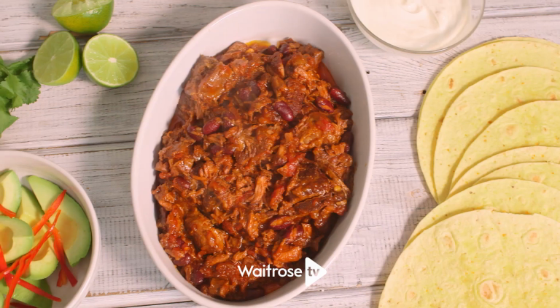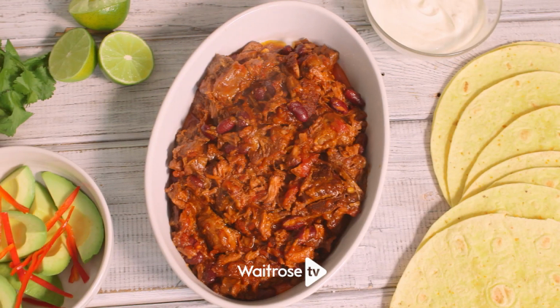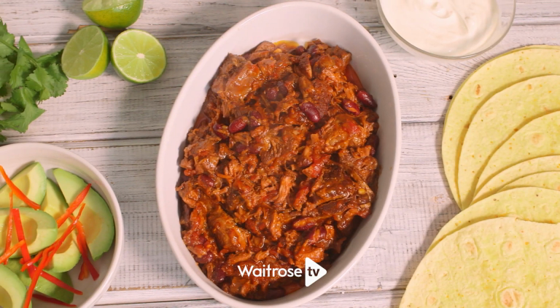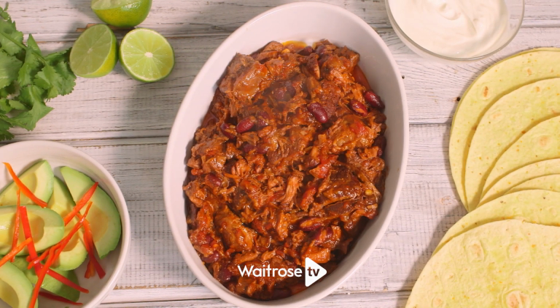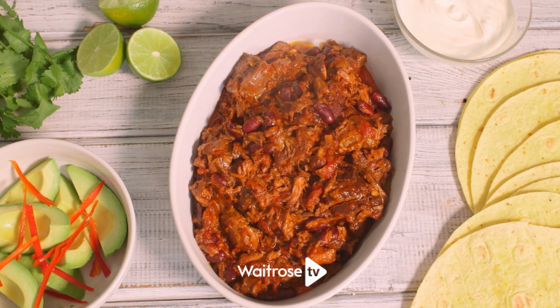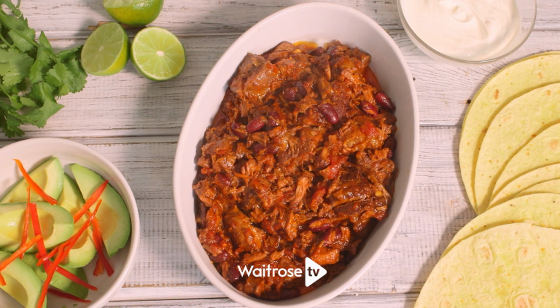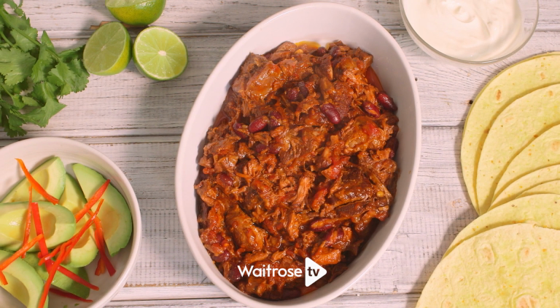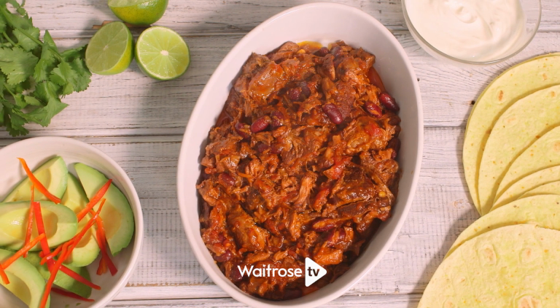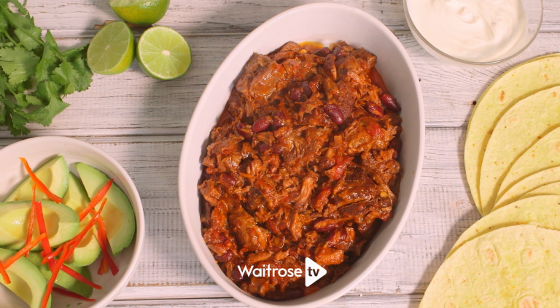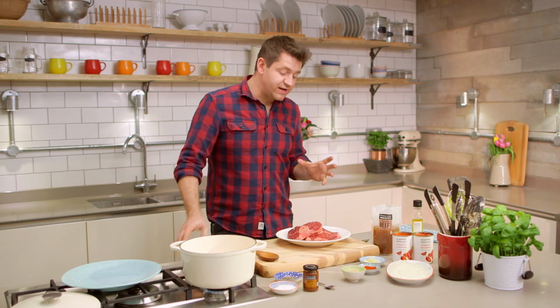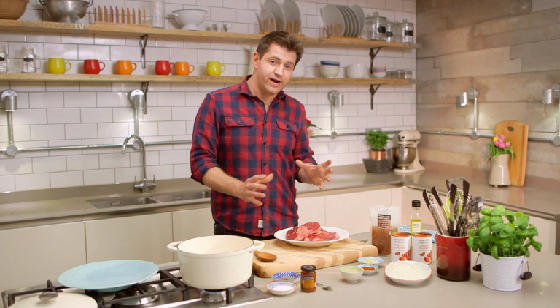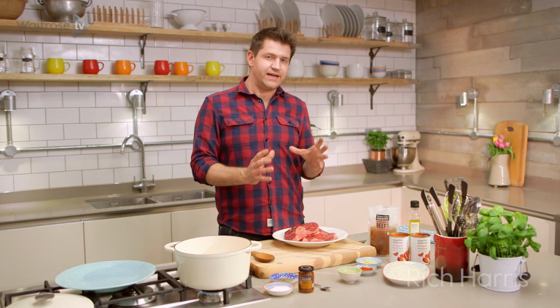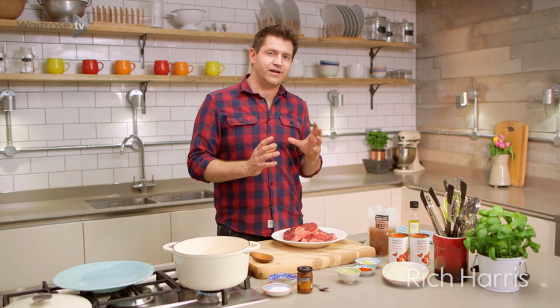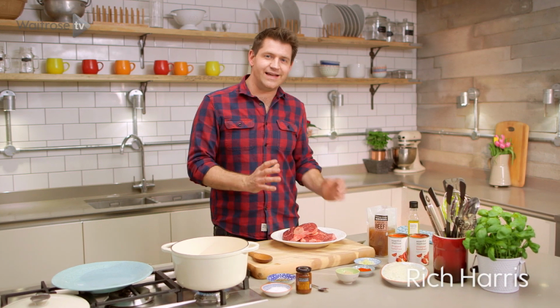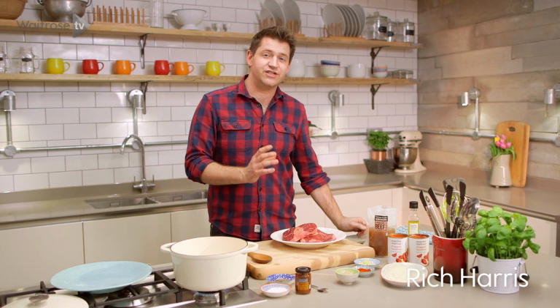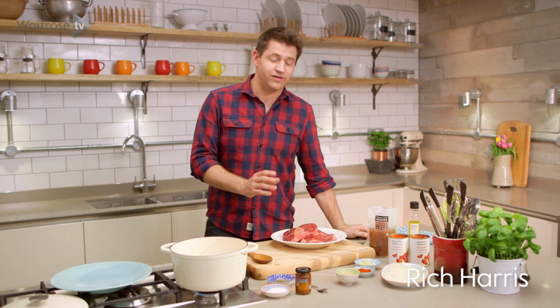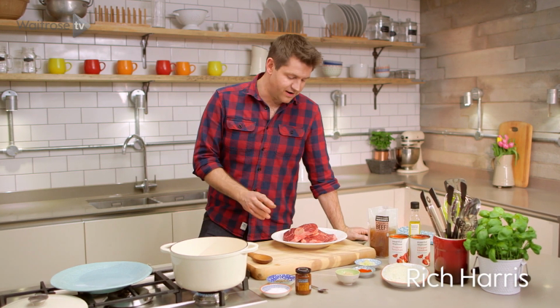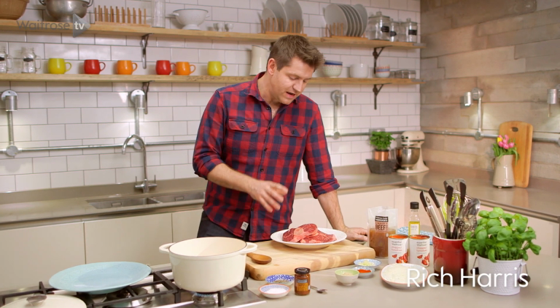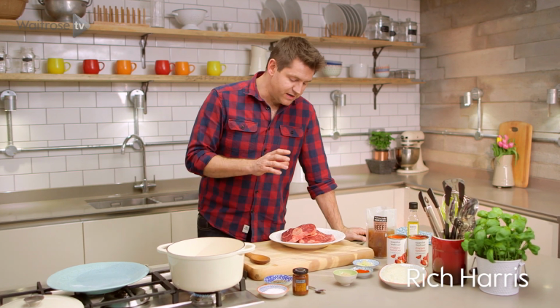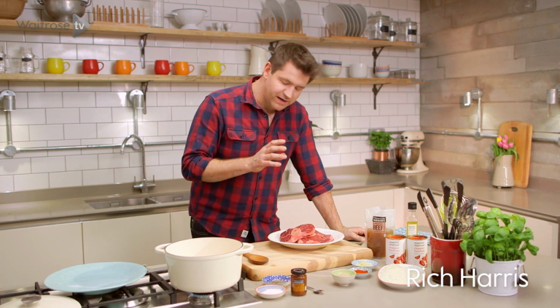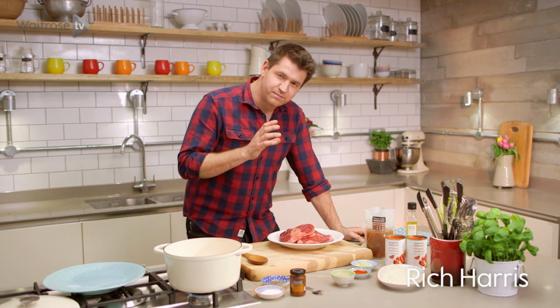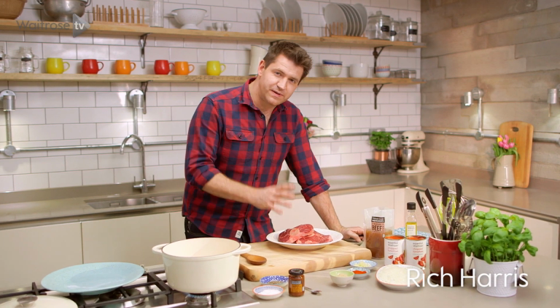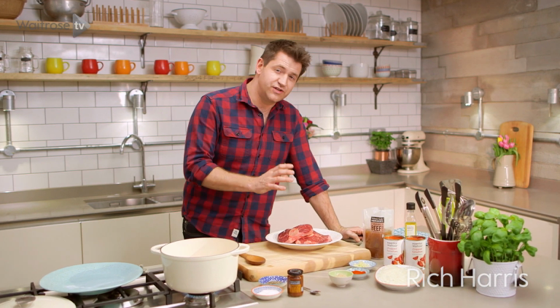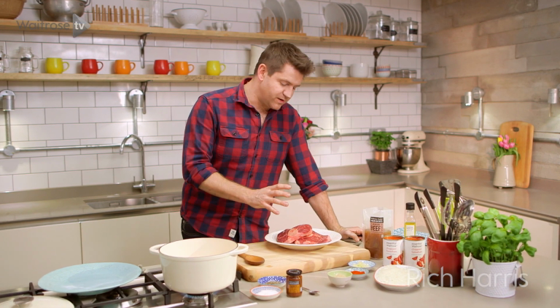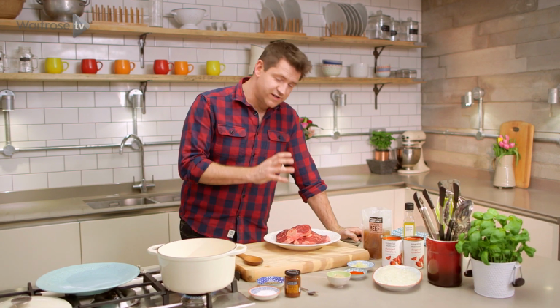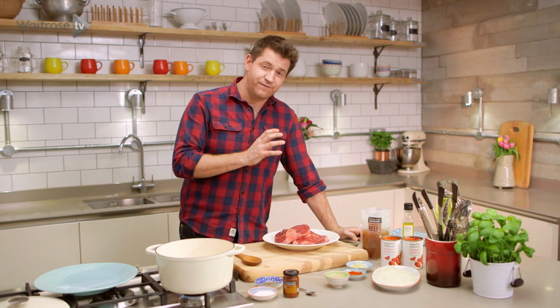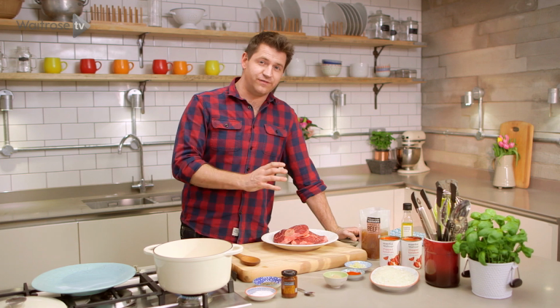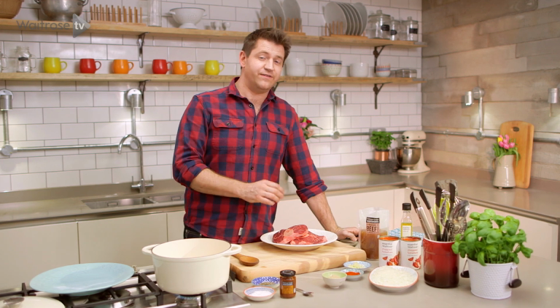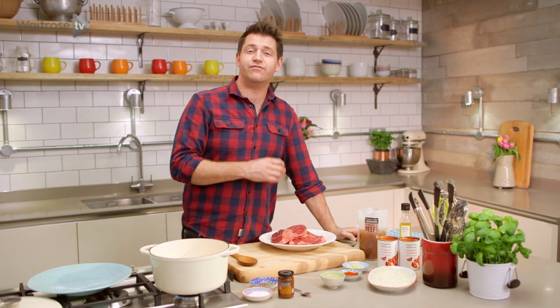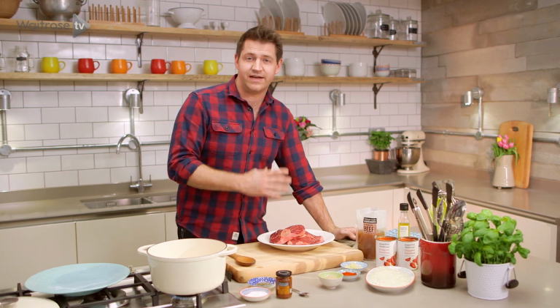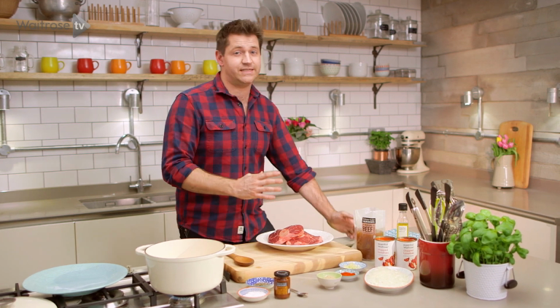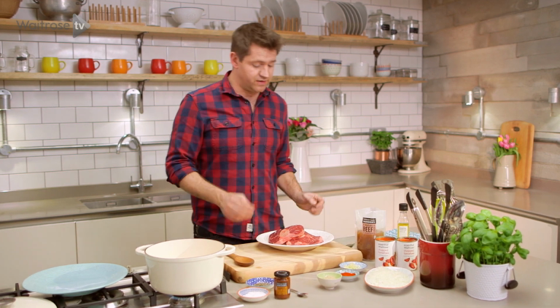I'm making slow braised chilli beef, a really great take on a classic chilli con carne, but it's made with beef shin which is full of flavour and really easy to cook.